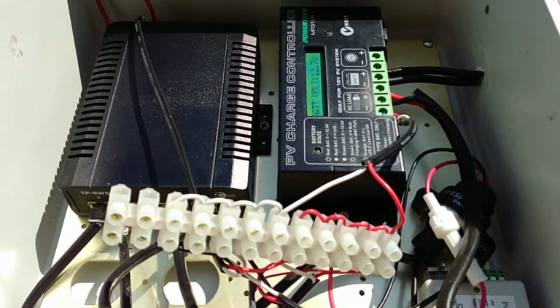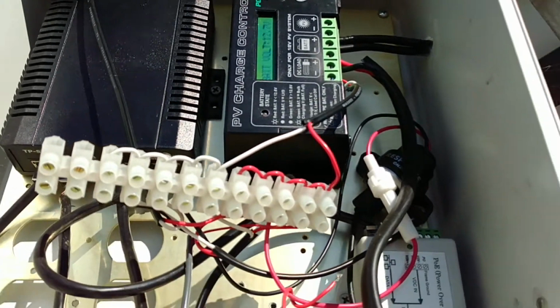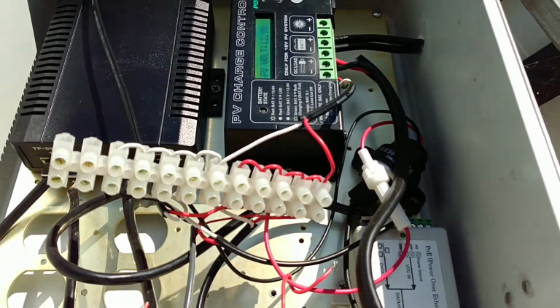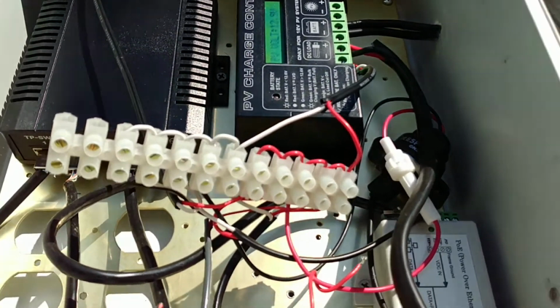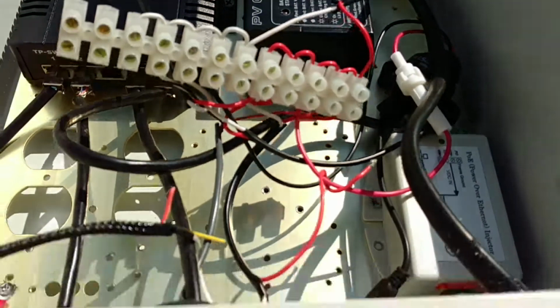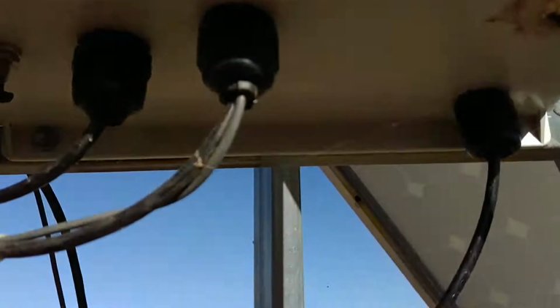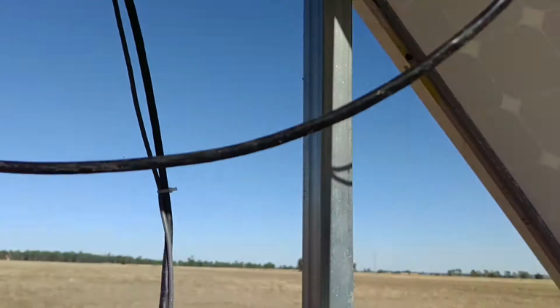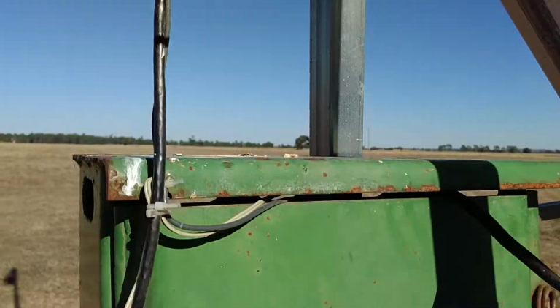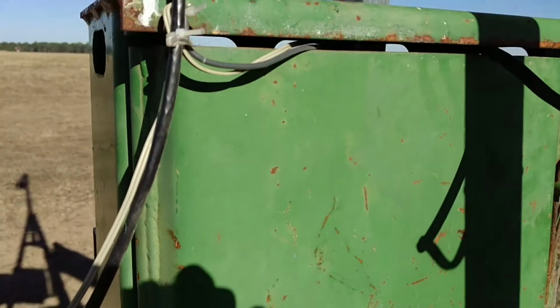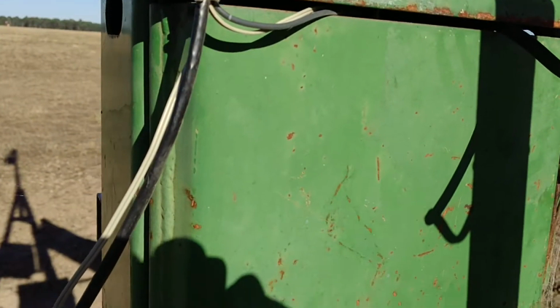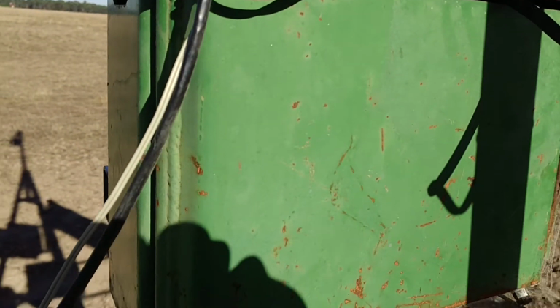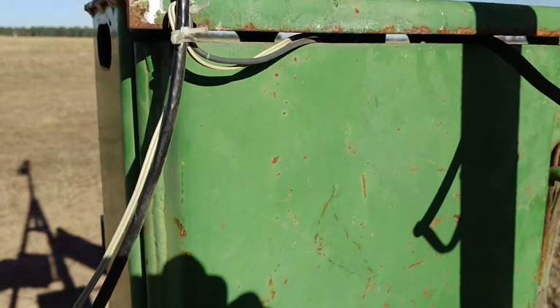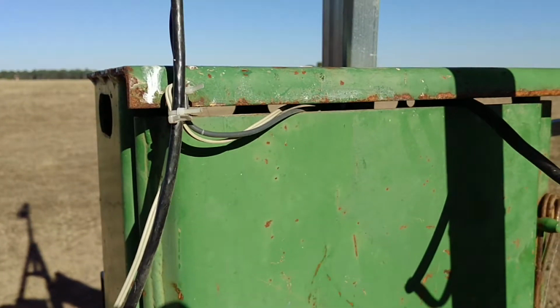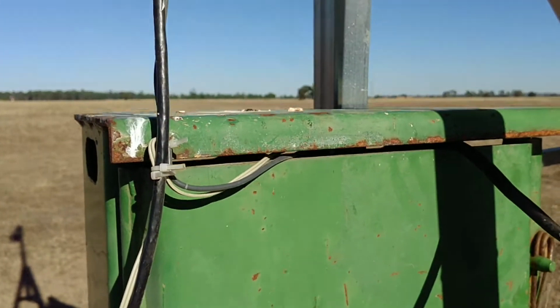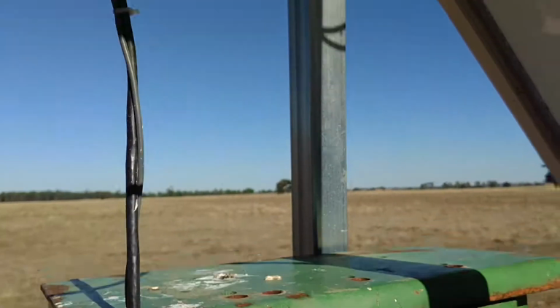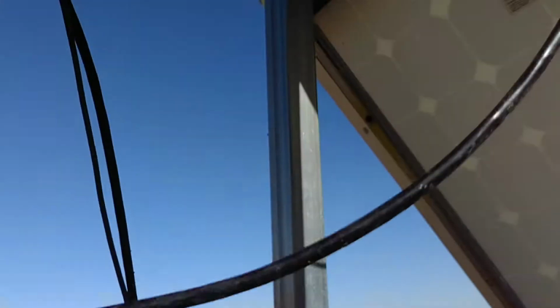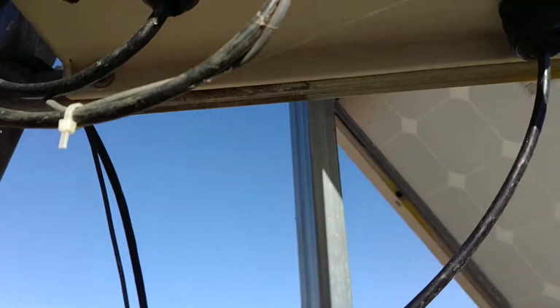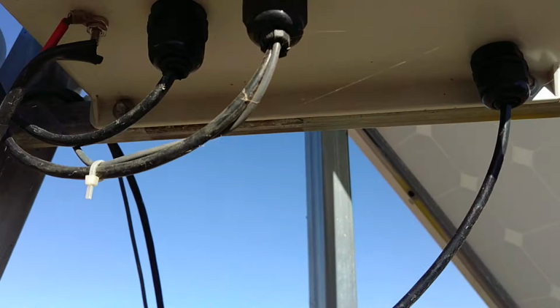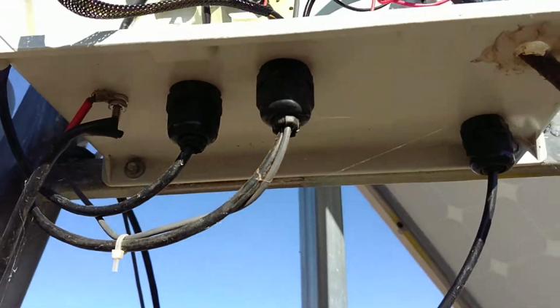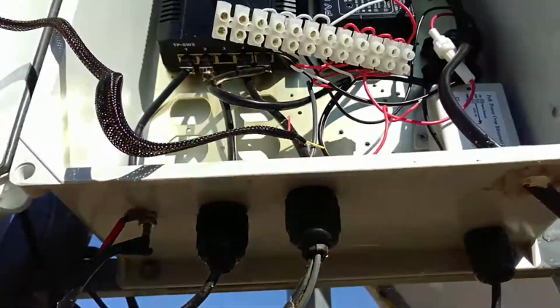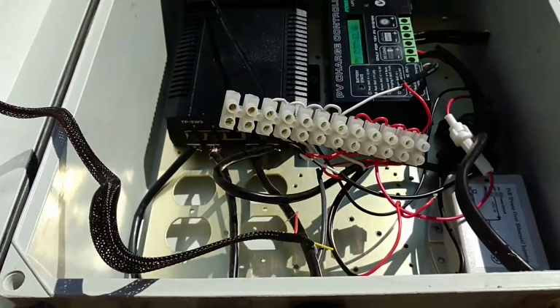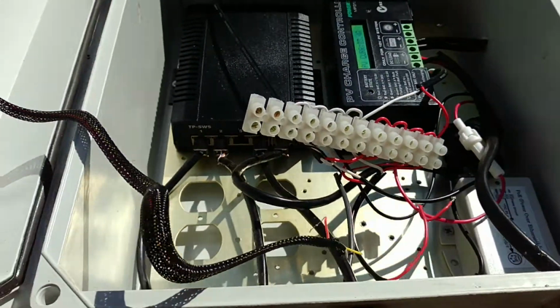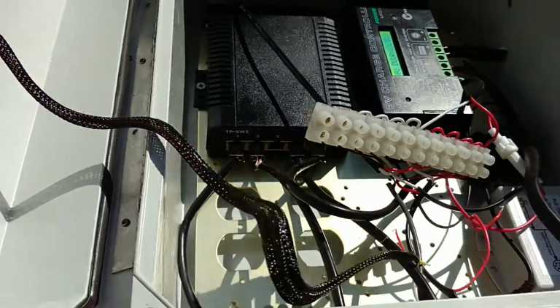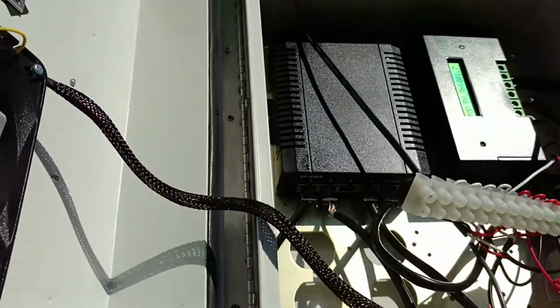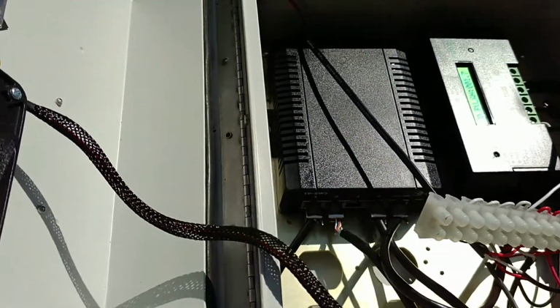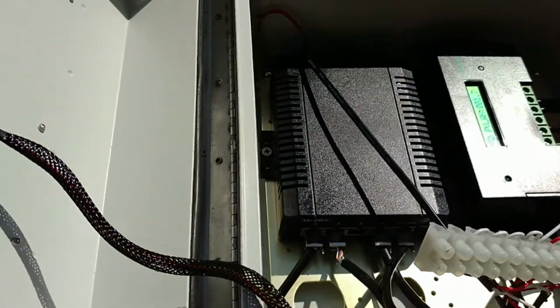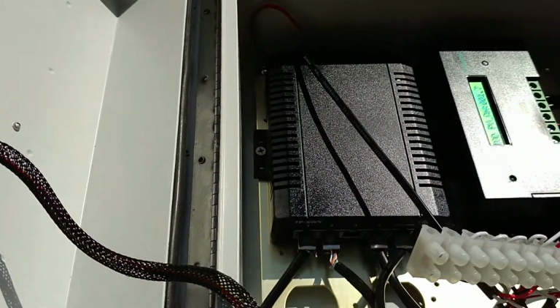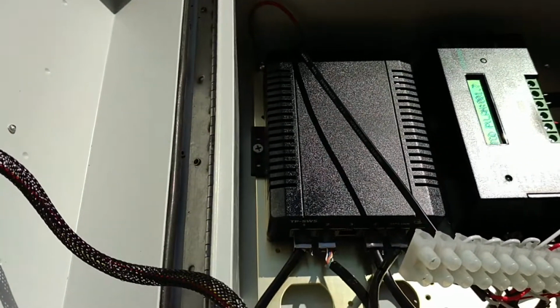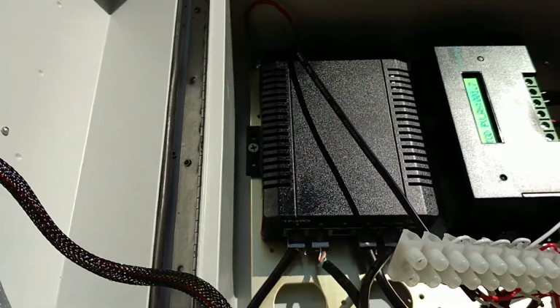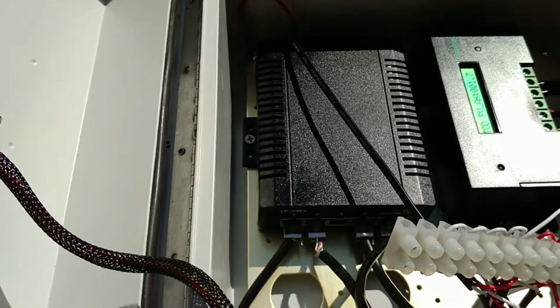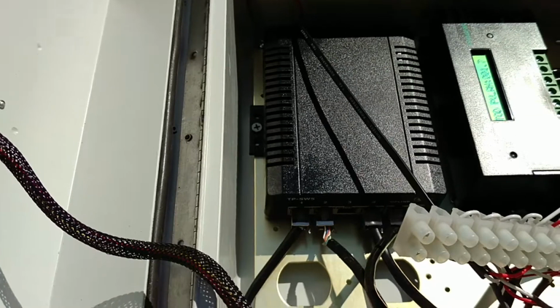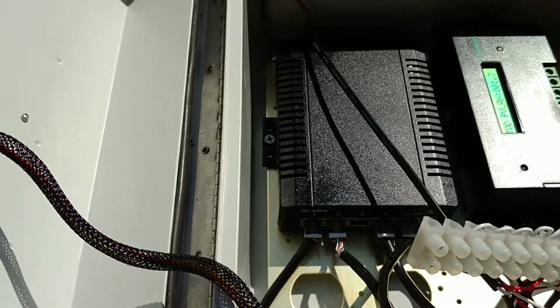Gonna put another panel on, probably change the batteries out too - been meaning to do that for a while. So there's a couple of ports on the switch there to plug the computer in.